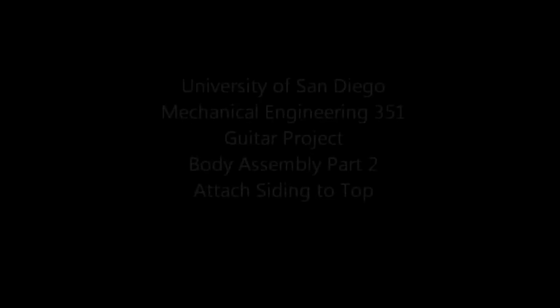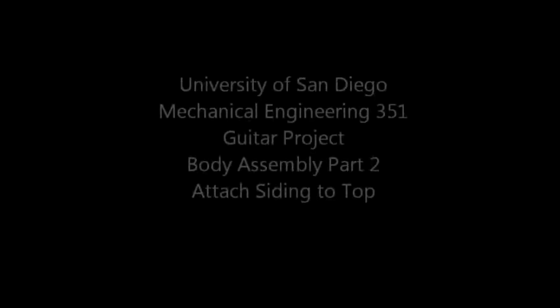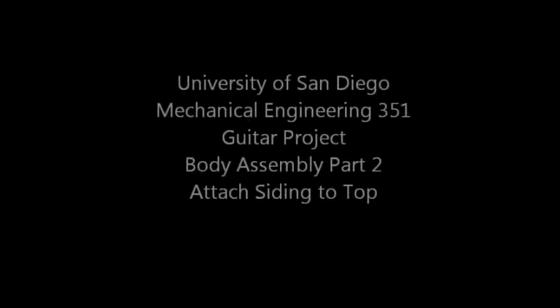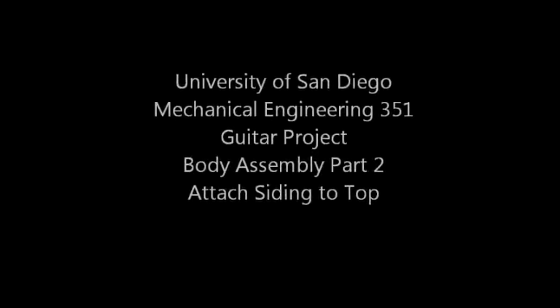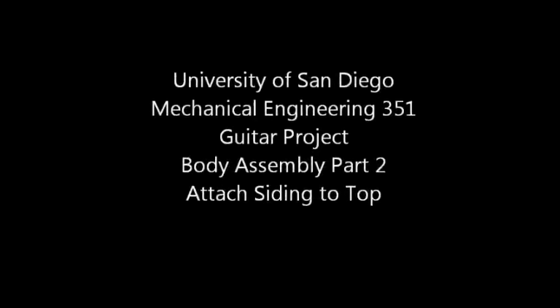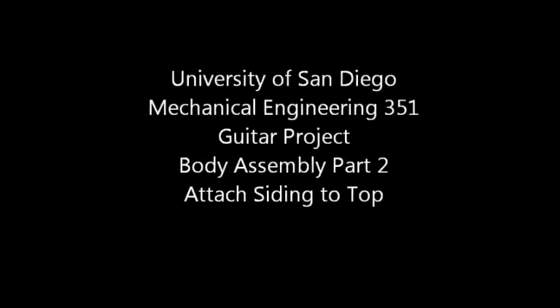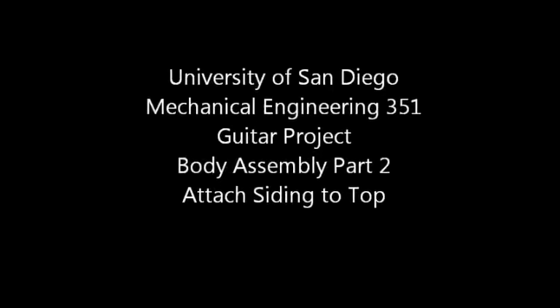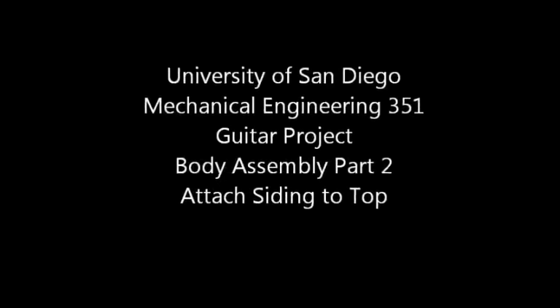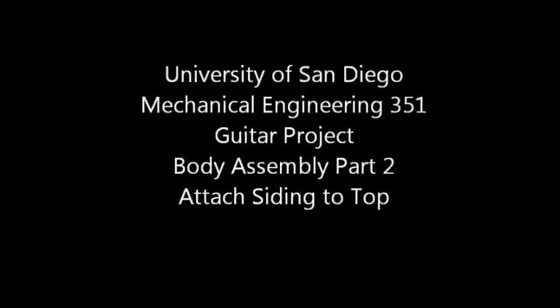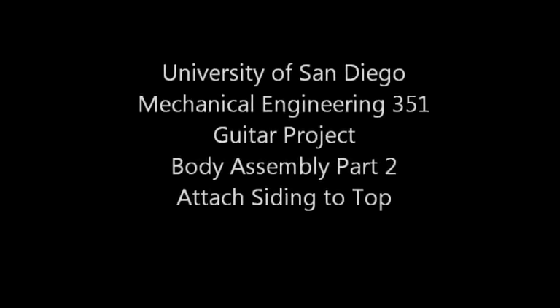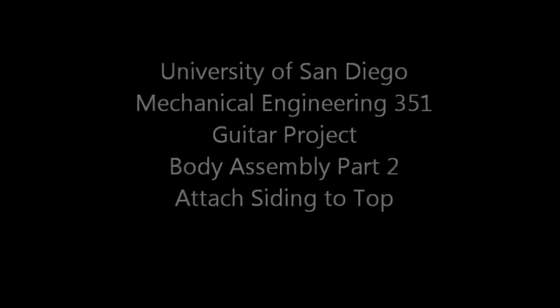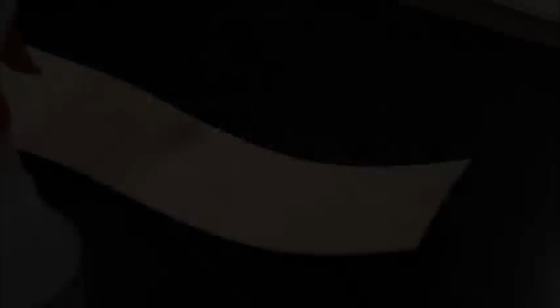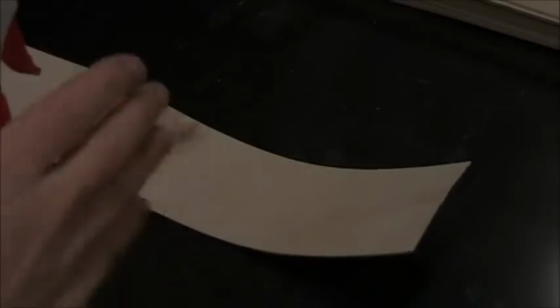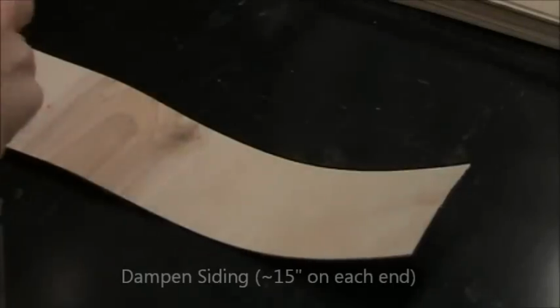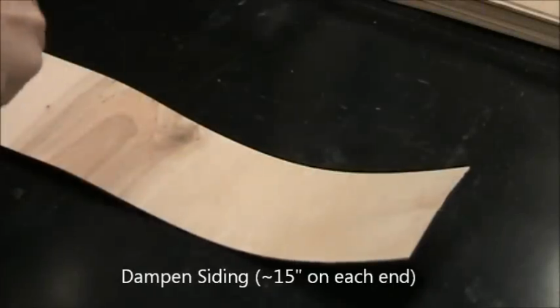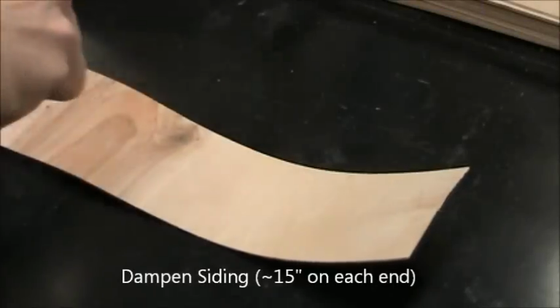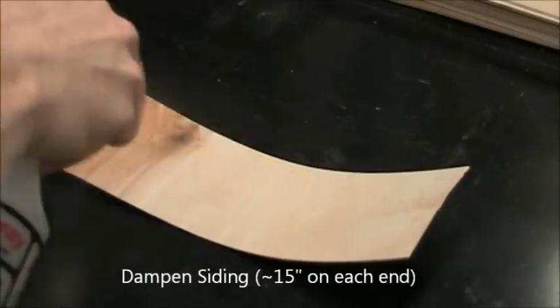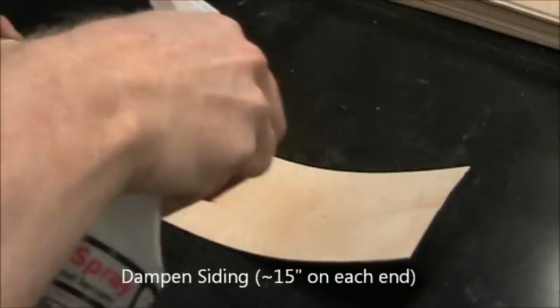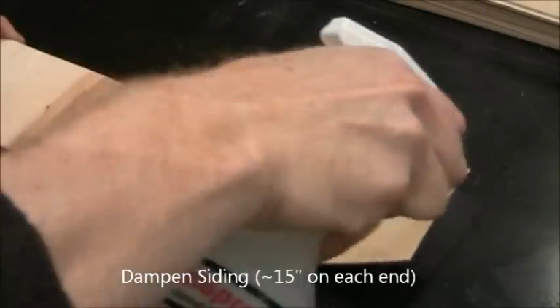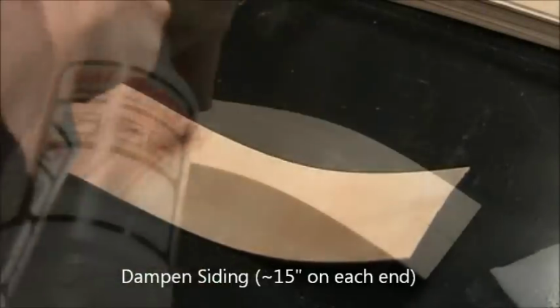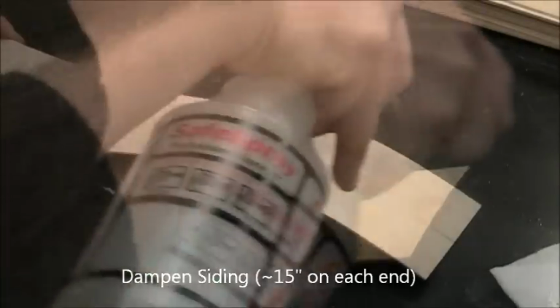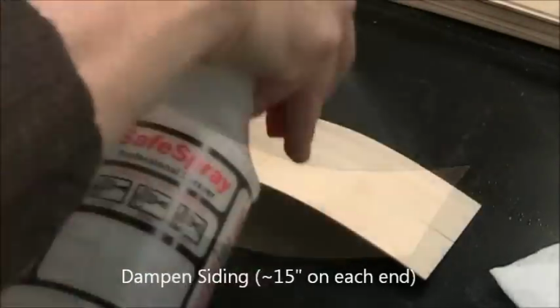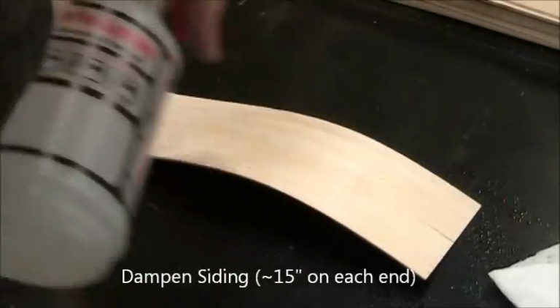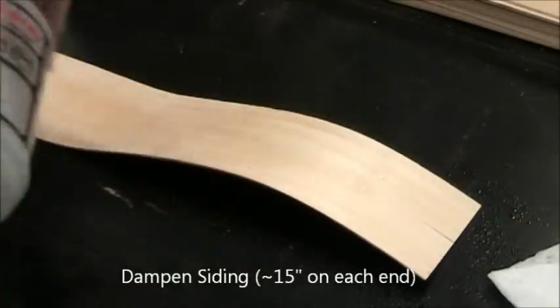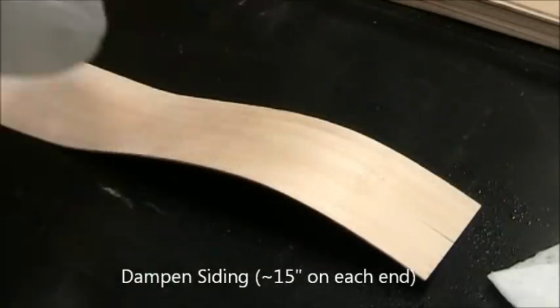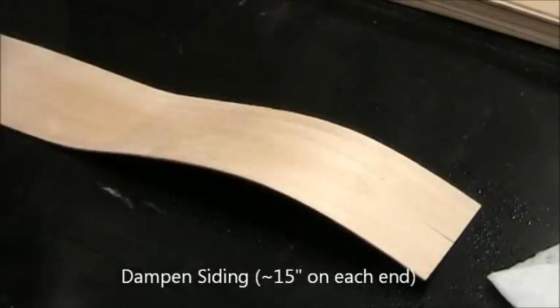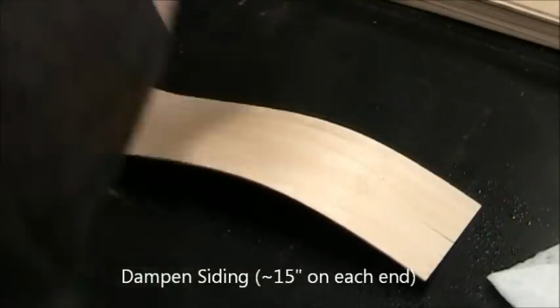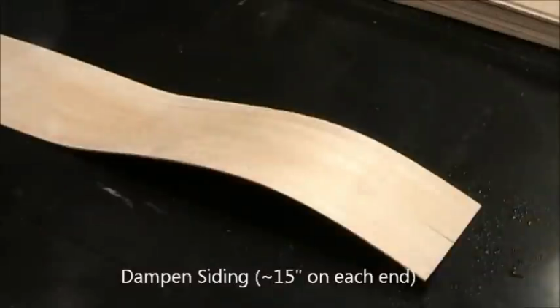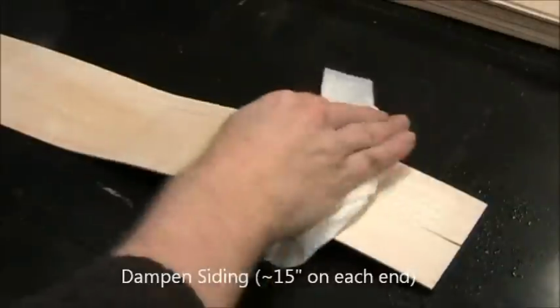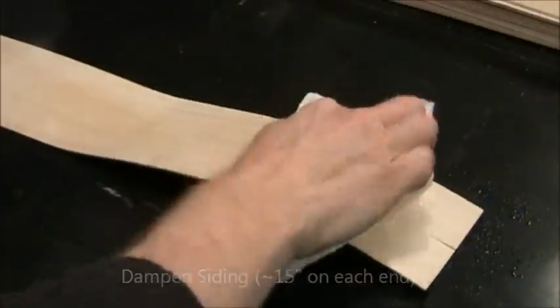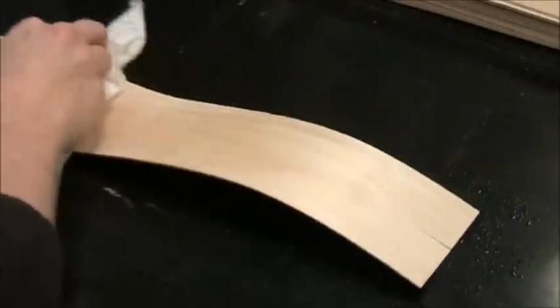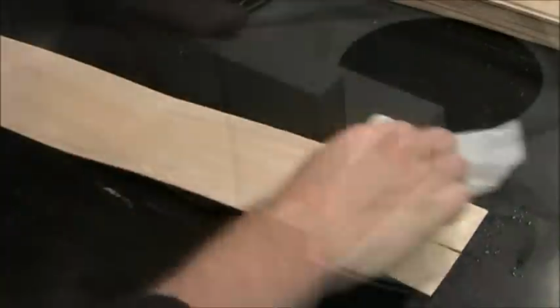With the neck blocks in place we can attach siding. The first step is to dampen each end of the siding on both sides with water. This makes it more pliable and less likely to crack.